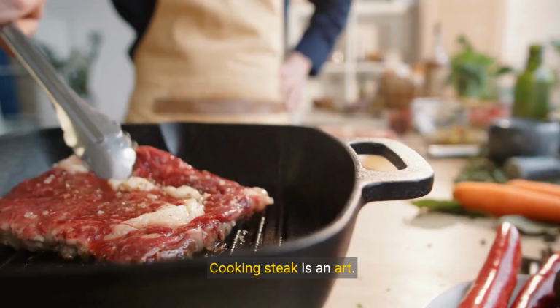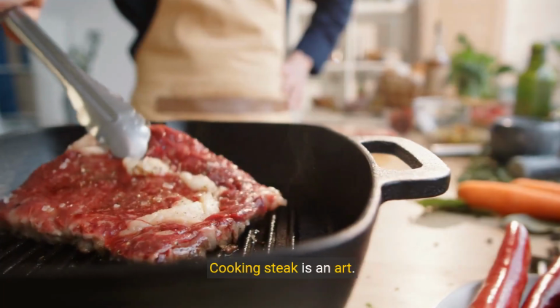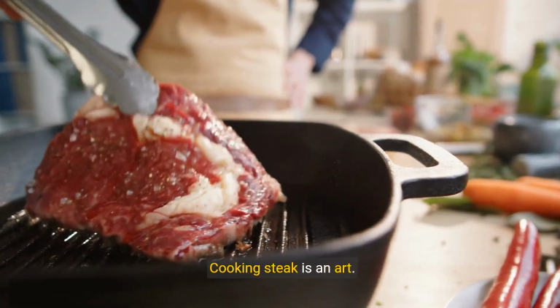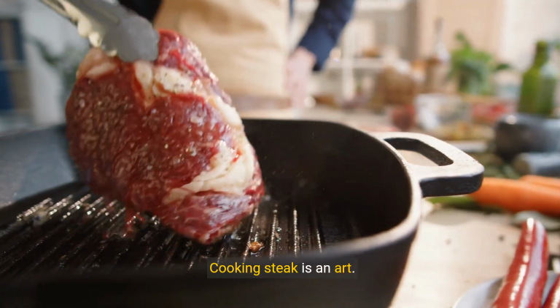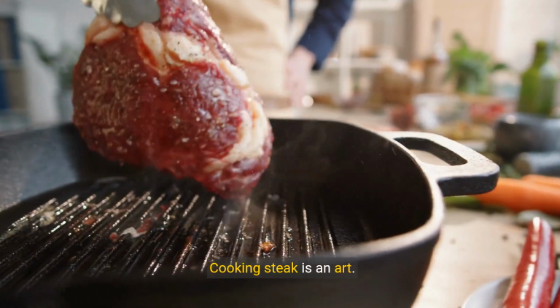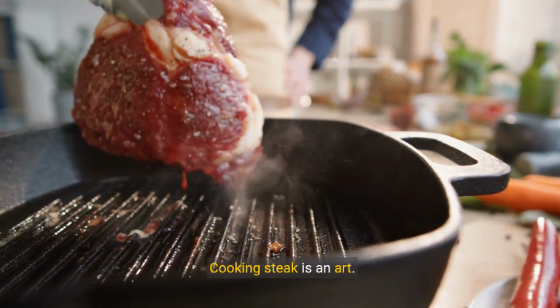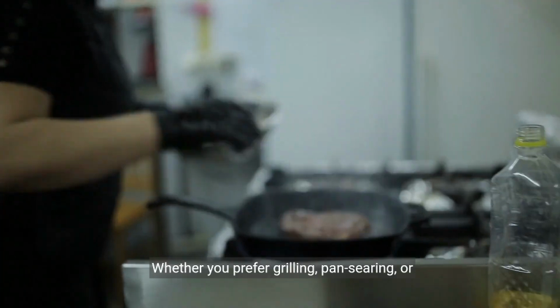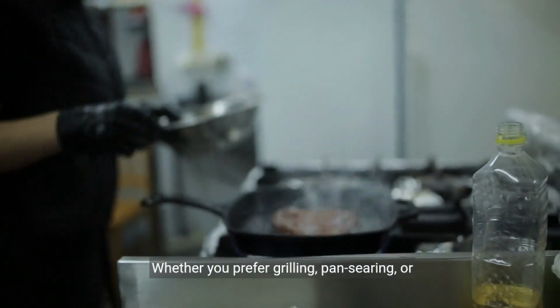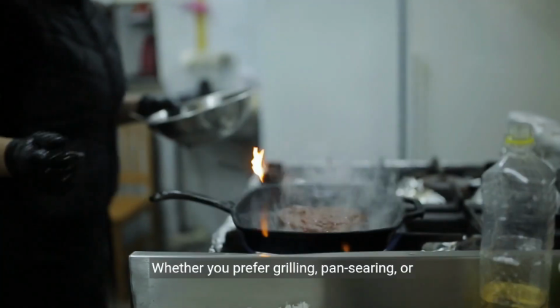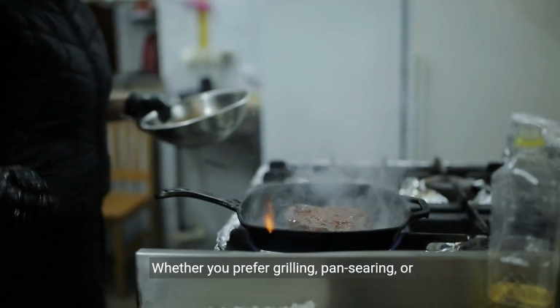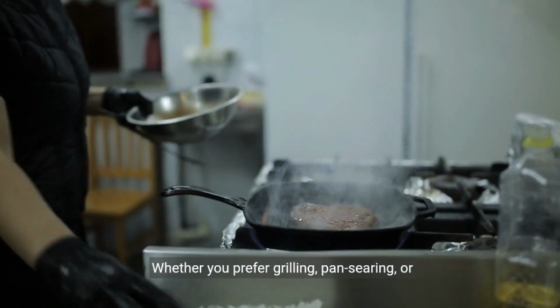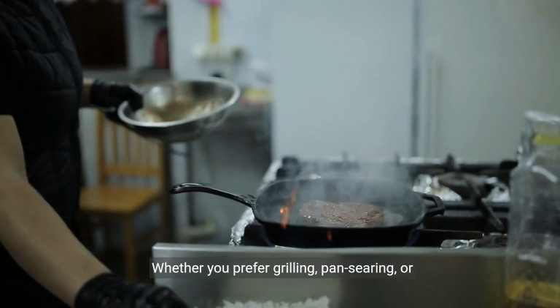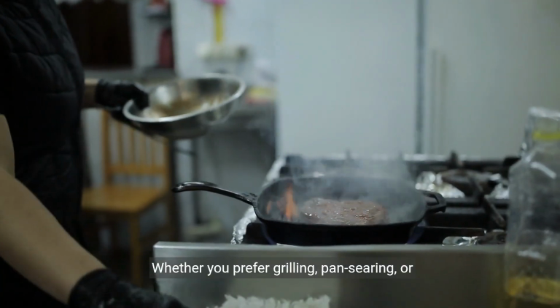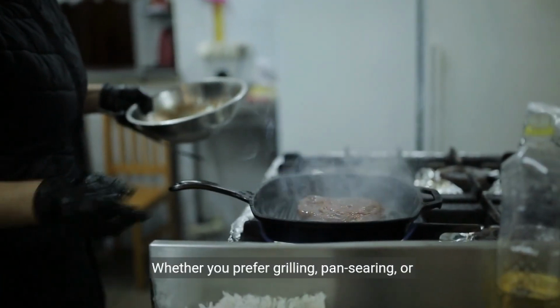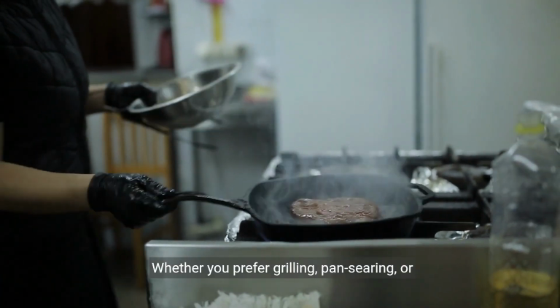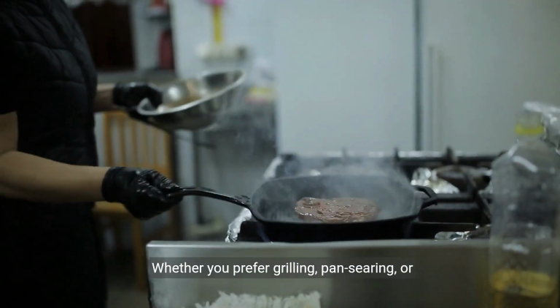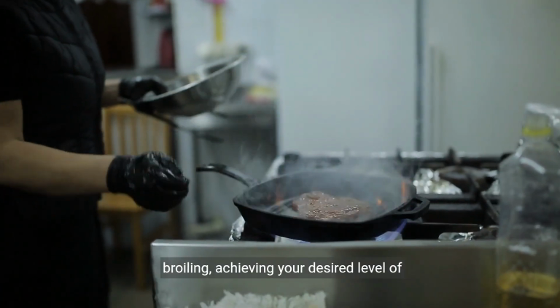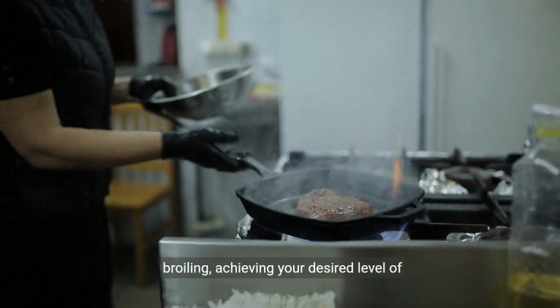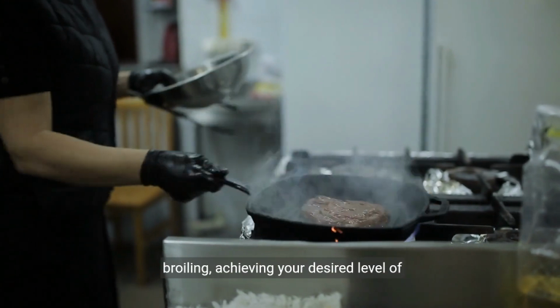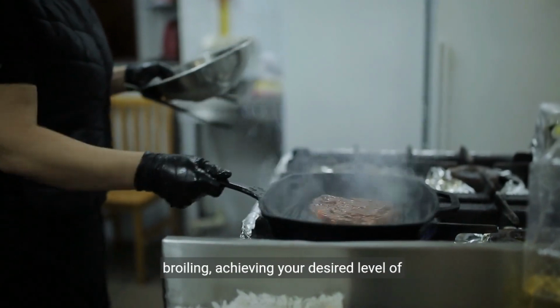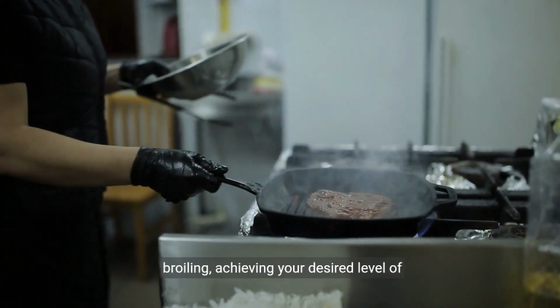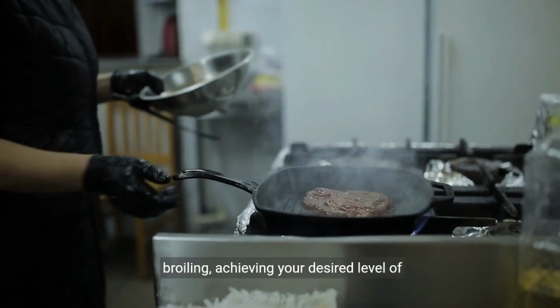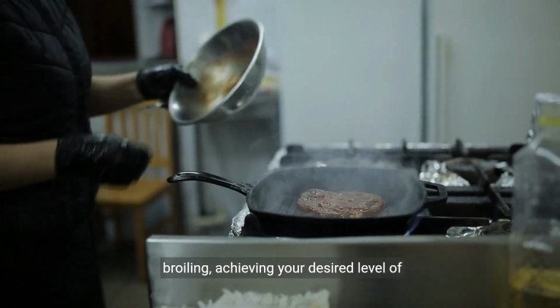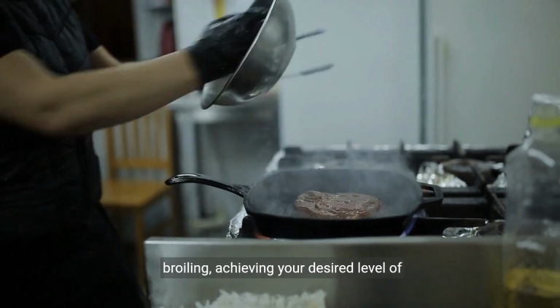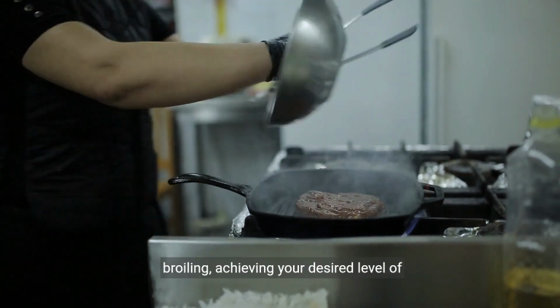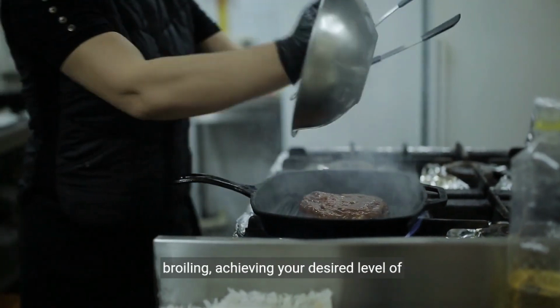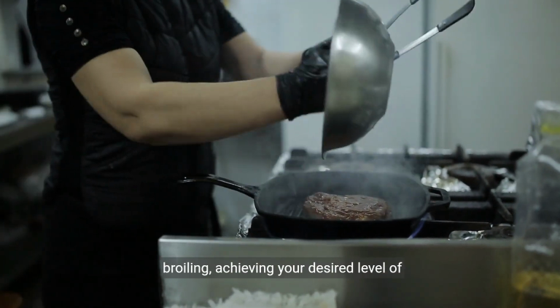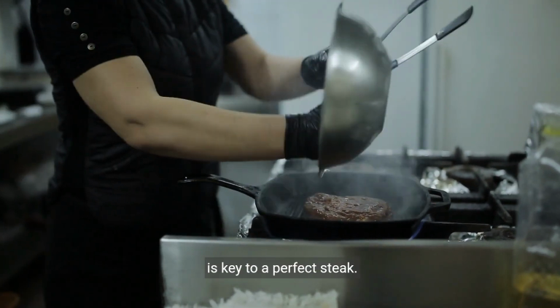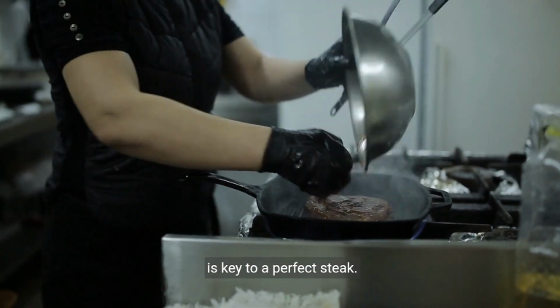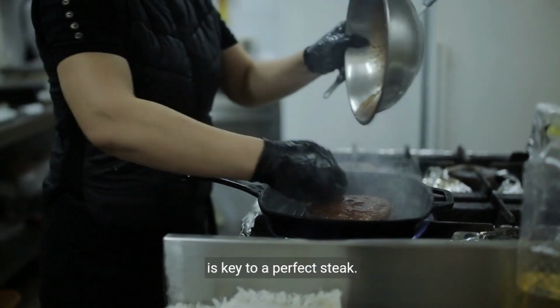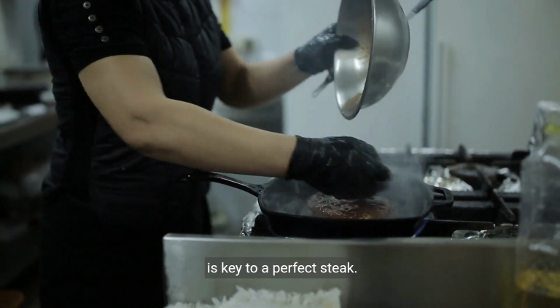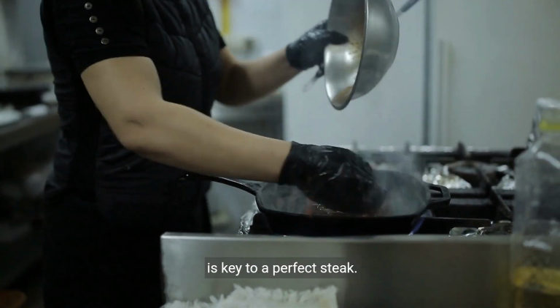Cooking steak is an art. Whether you prefer grilling, pan searing, or broiling, achieving your desired level of doneness is key to a perfect steak.